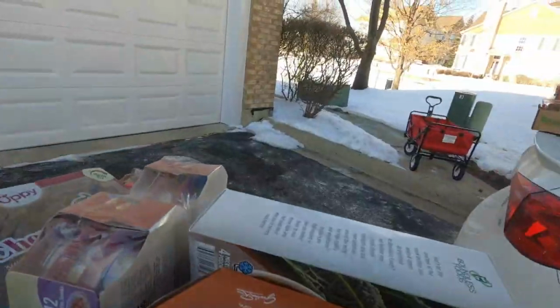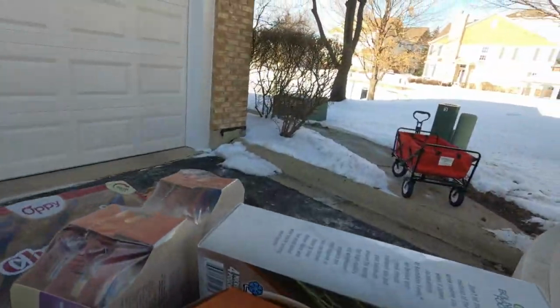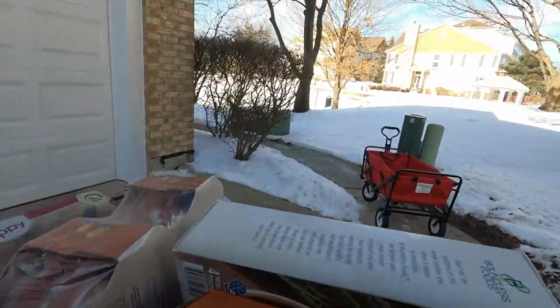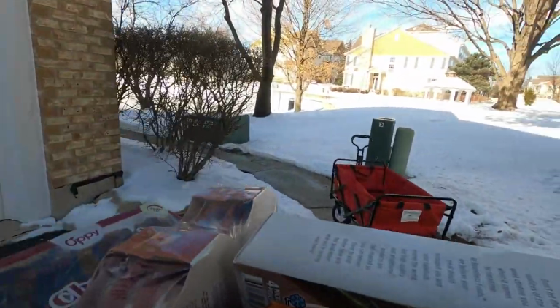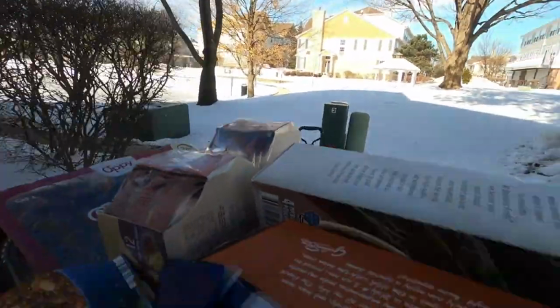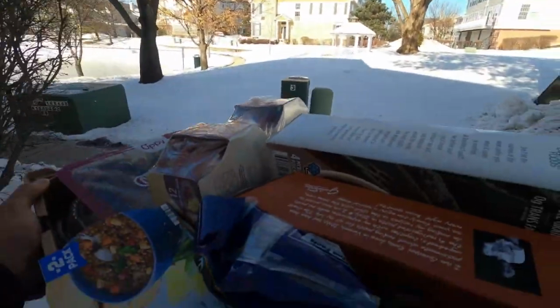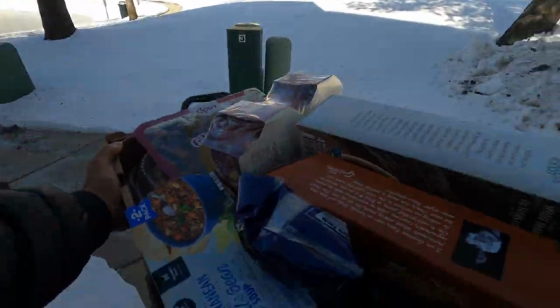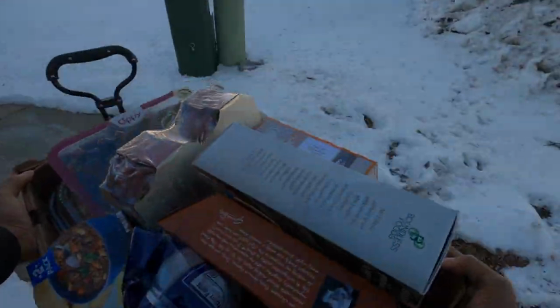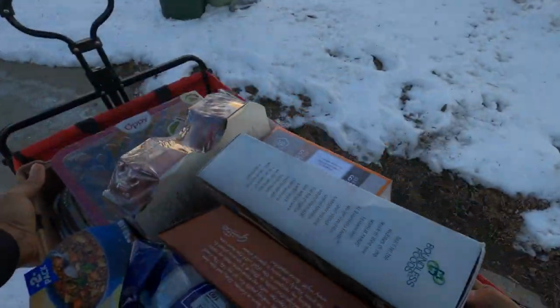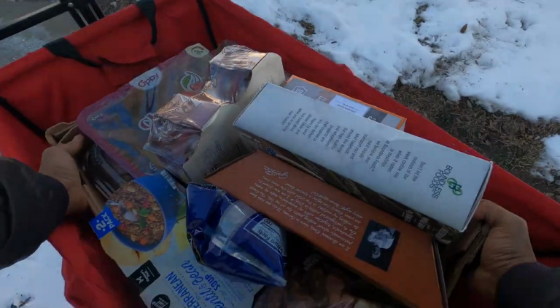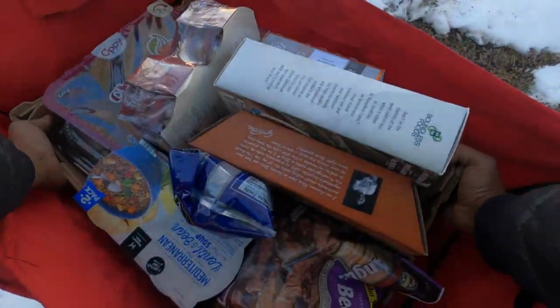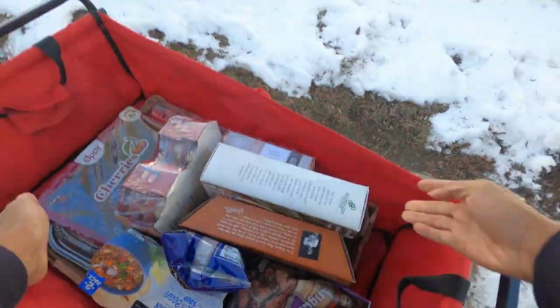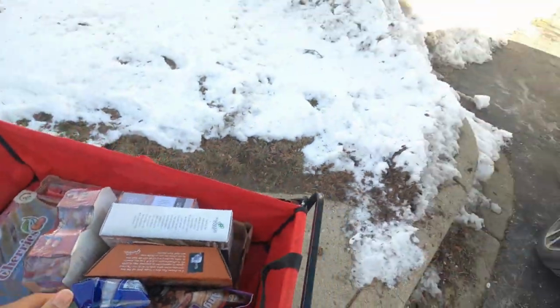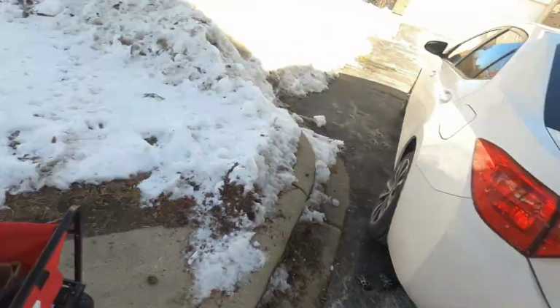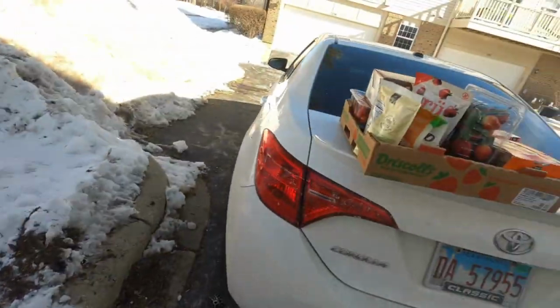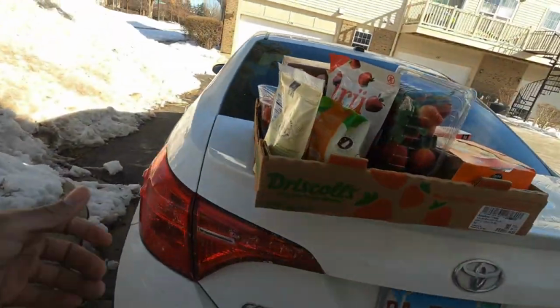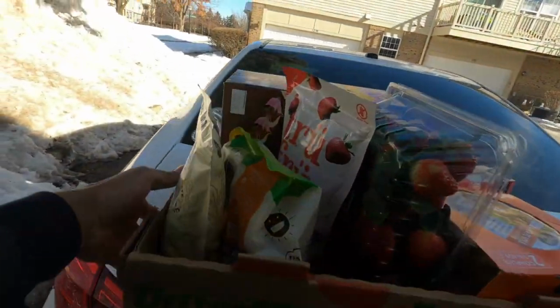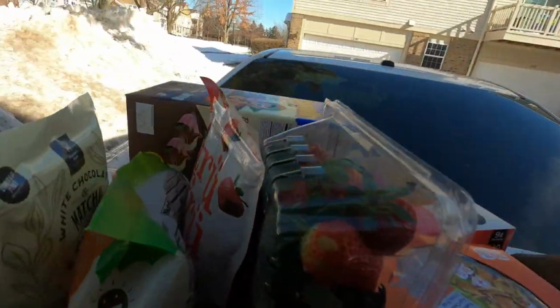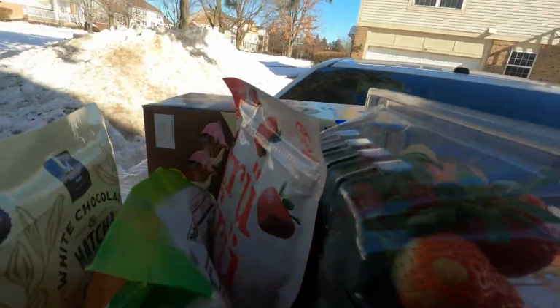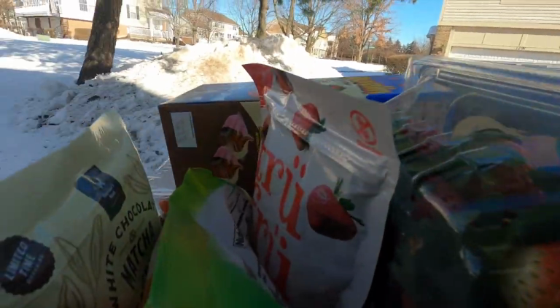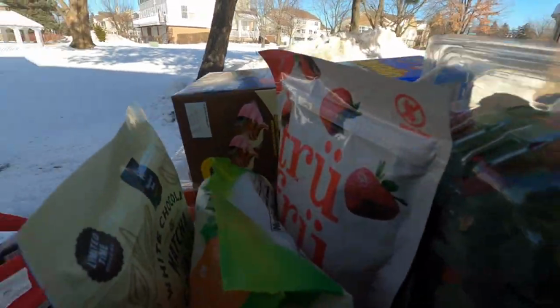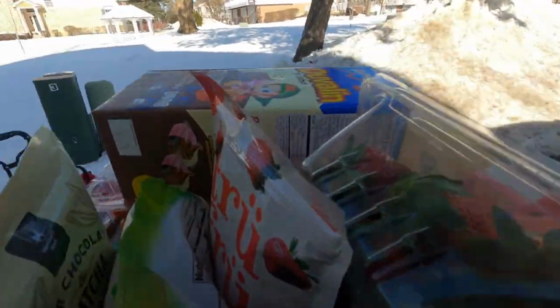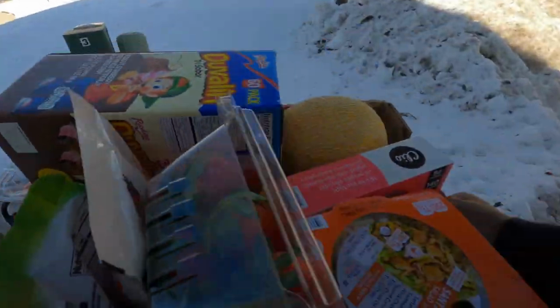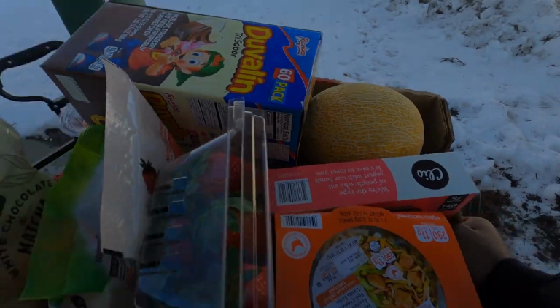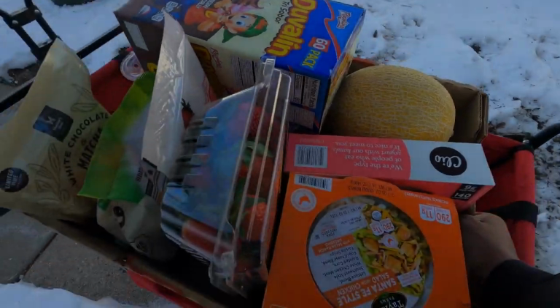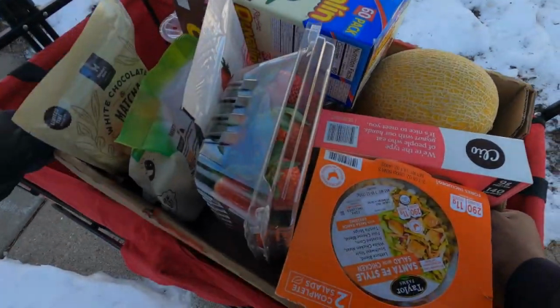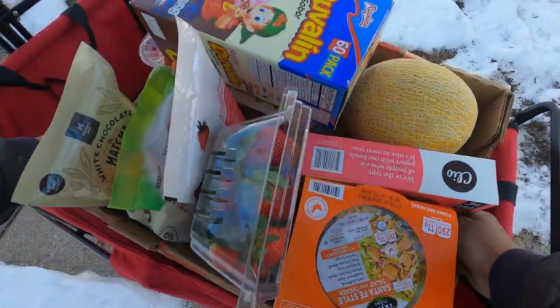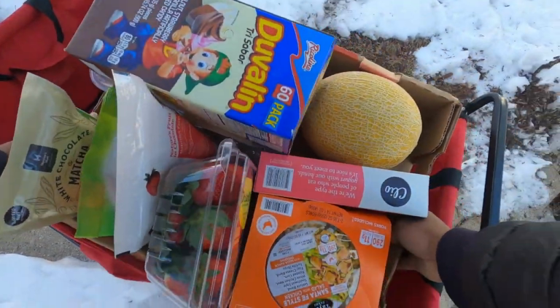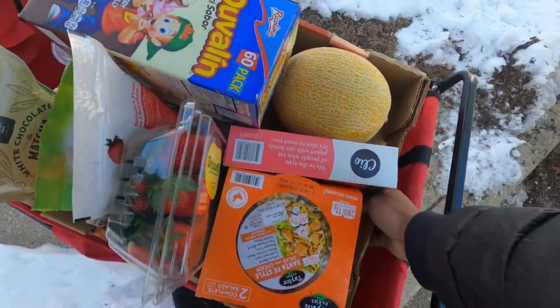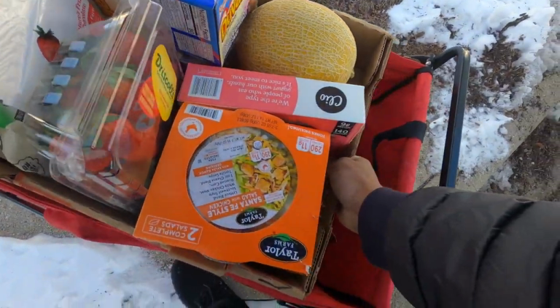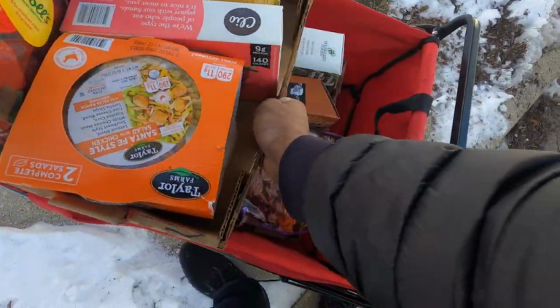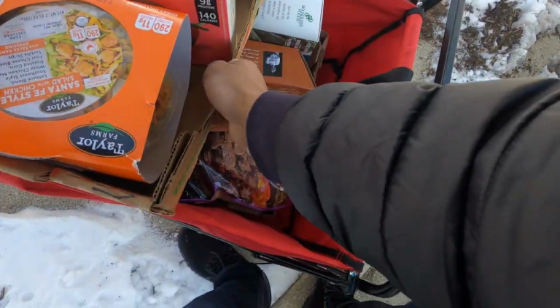Just like that, we are here at stop number one. We're here to have a little fun. I had to come through the back door, the back way, because the front part's got some stairs. We're going to have to go through the stairs anyway, but this is a better way to do it.